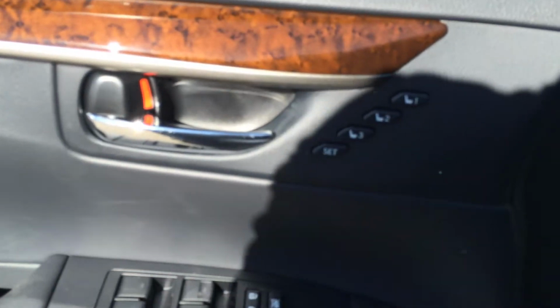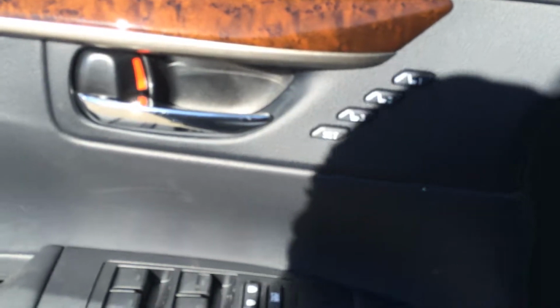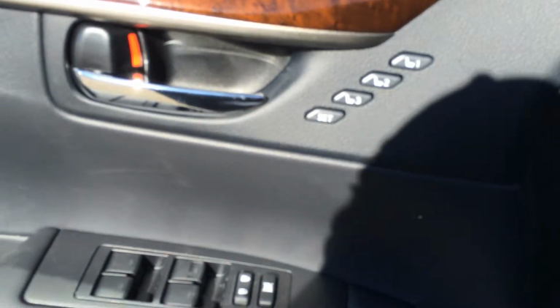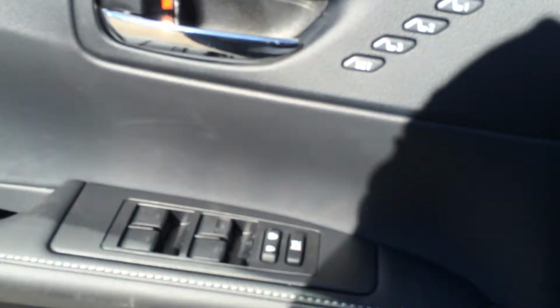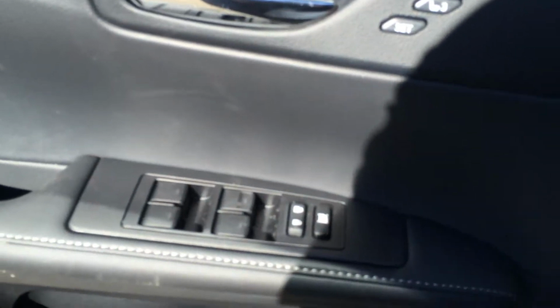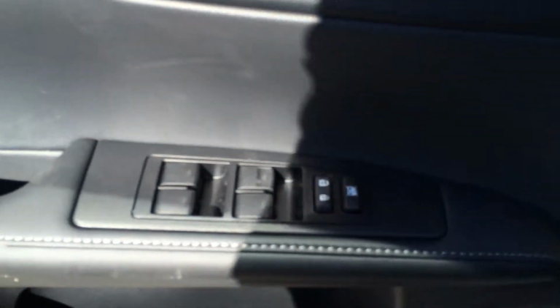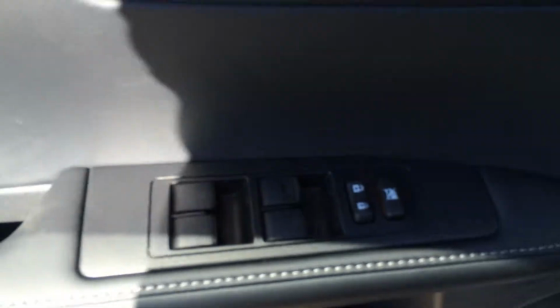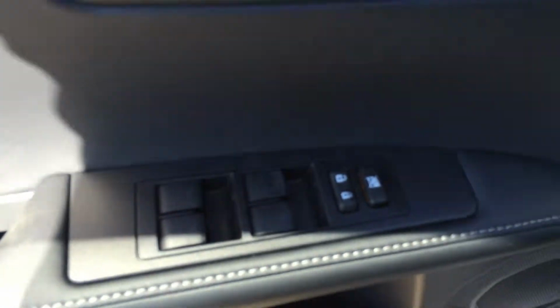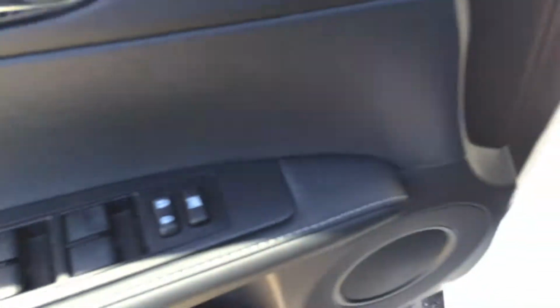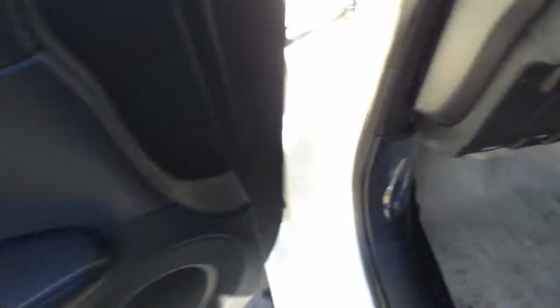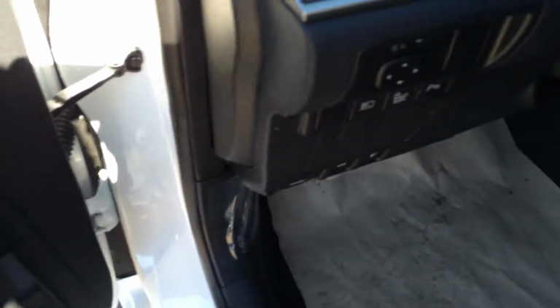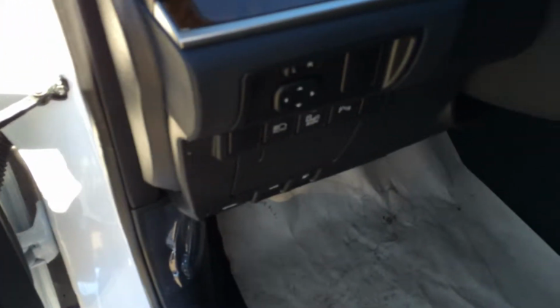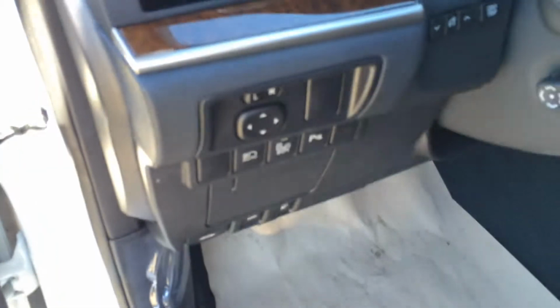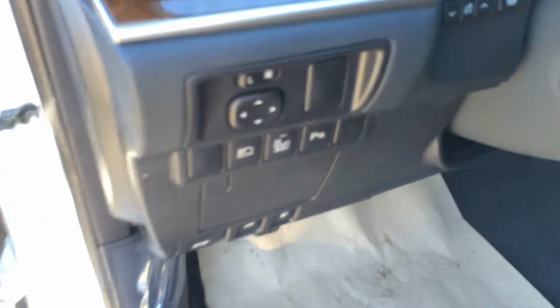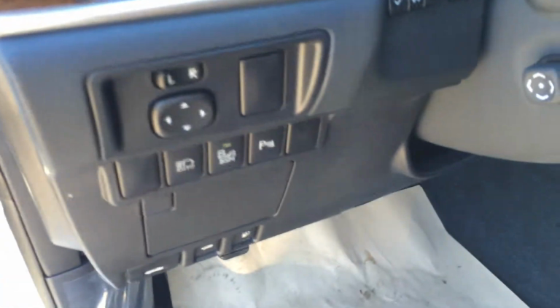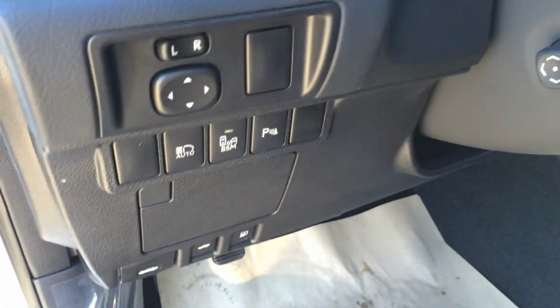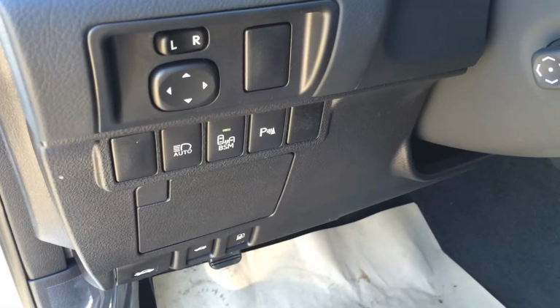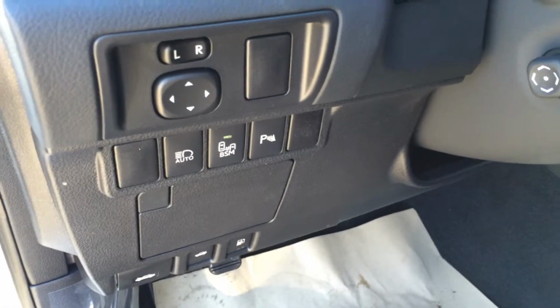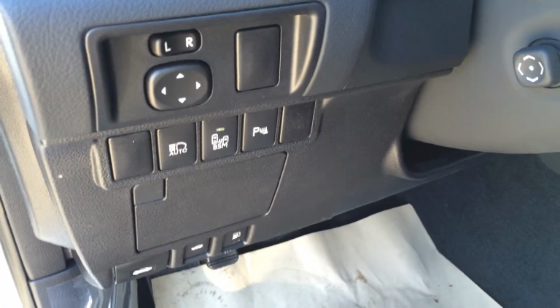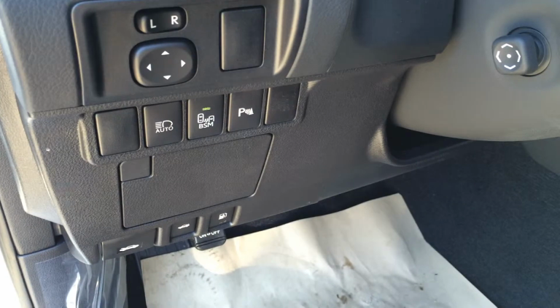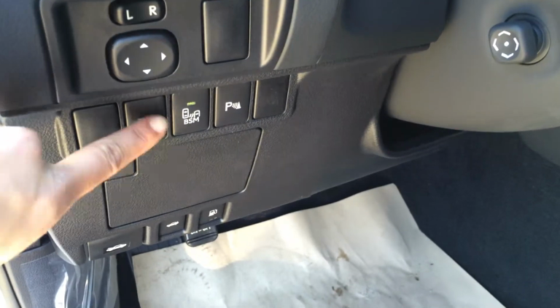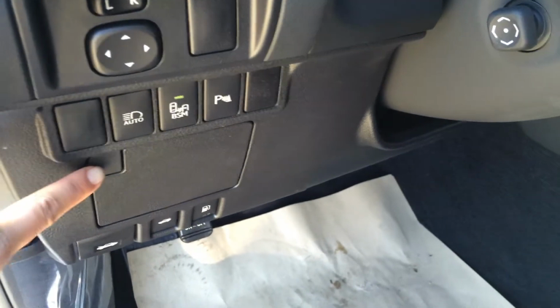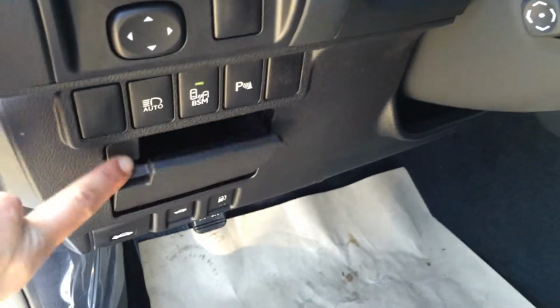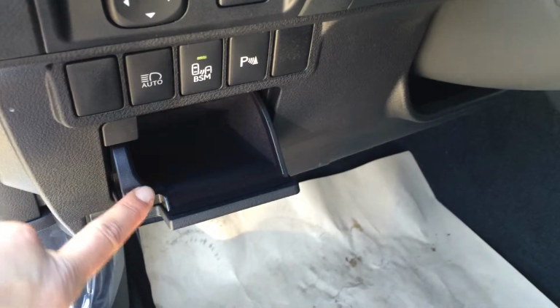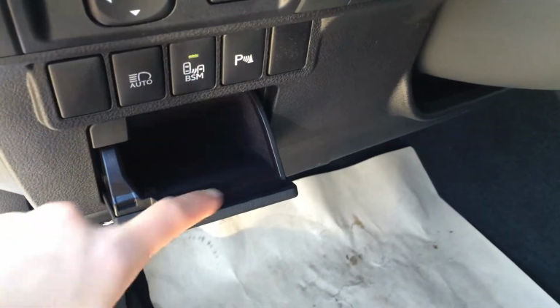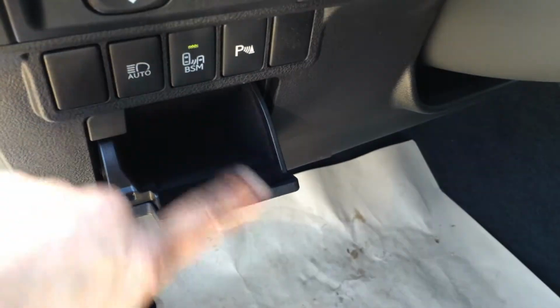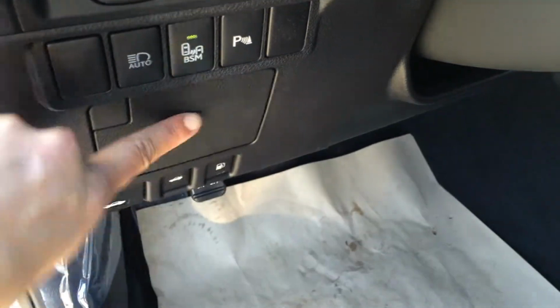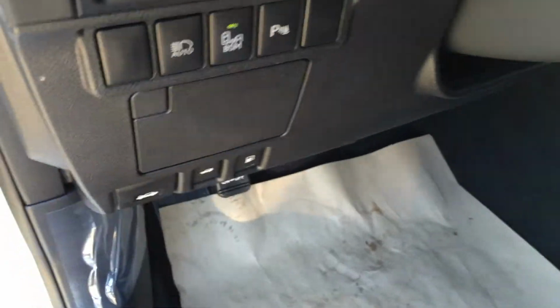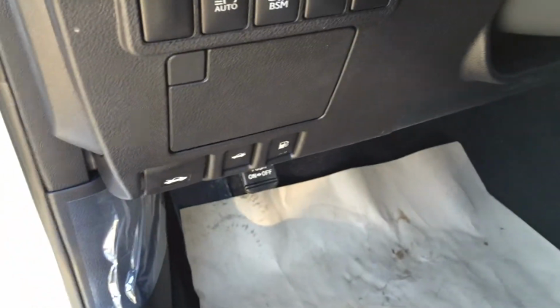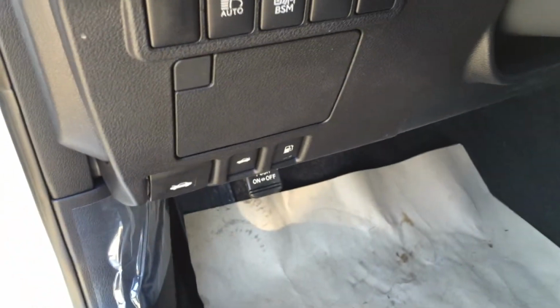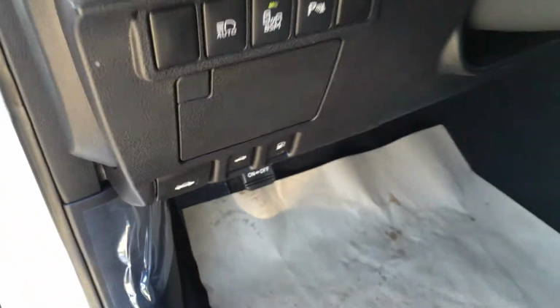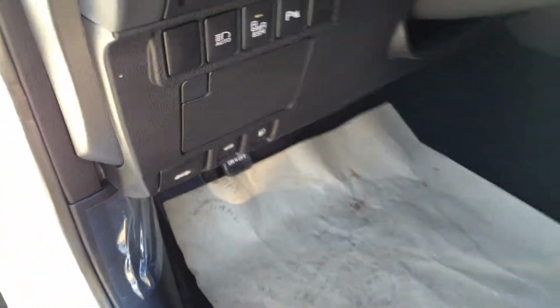The driver's seat memory is linked to the side mirrors and steering wheel. You have powered windows and locks, and the side mirrors are powered. There are buttons here for blind spot monitoring, park assist, and the automatic high beam feature. There's also a storage unit with carpet material, and releases for the trunk hood and gas cap.